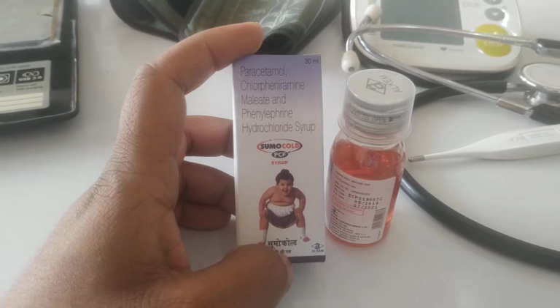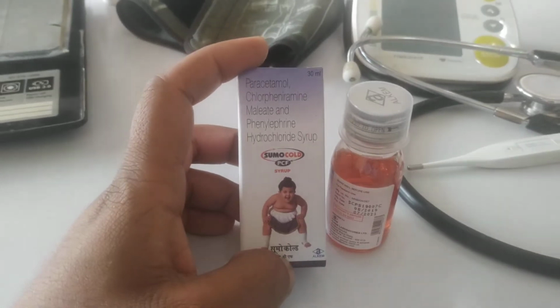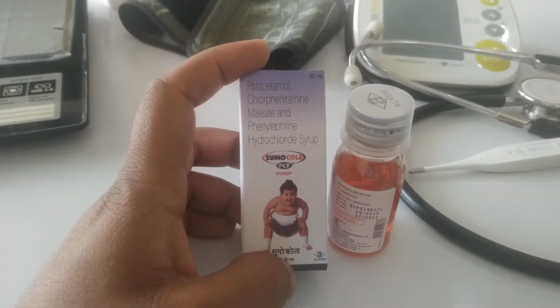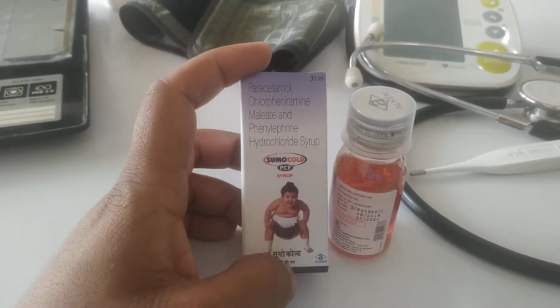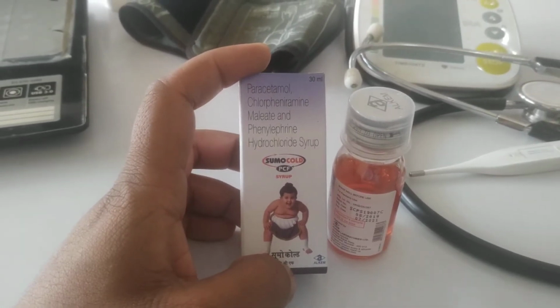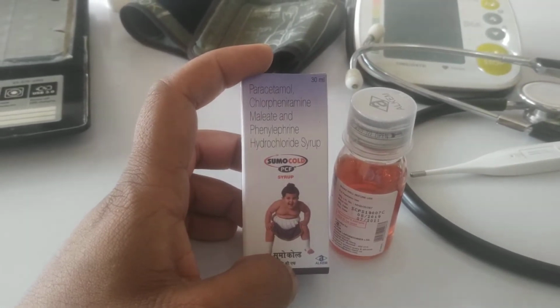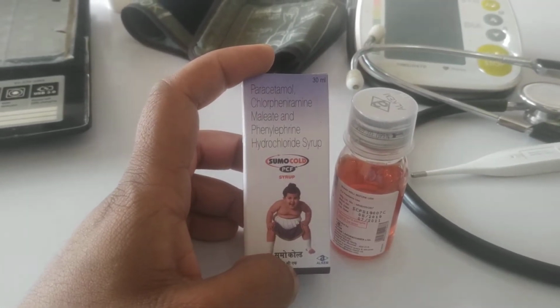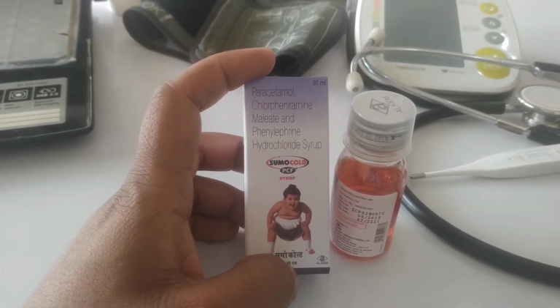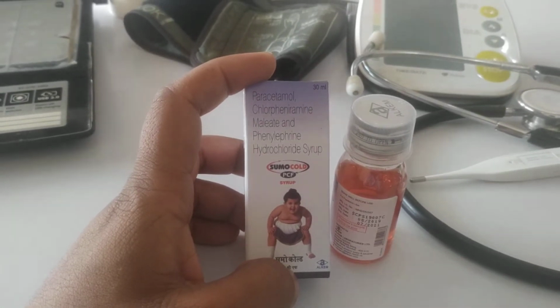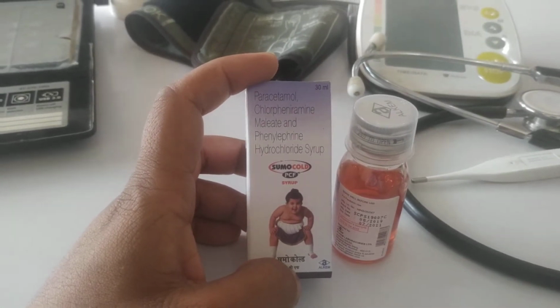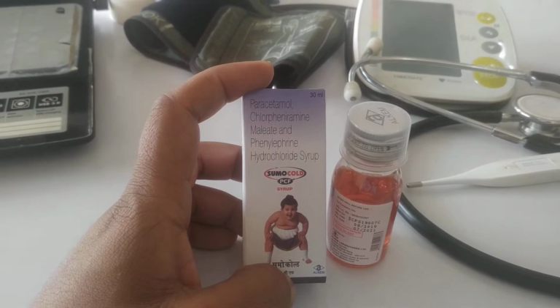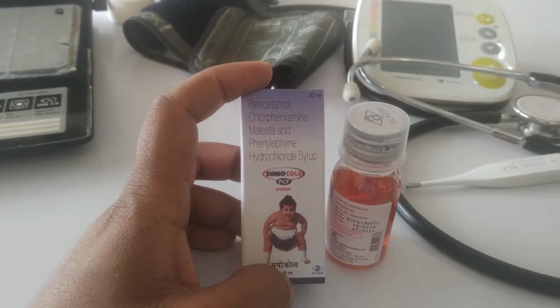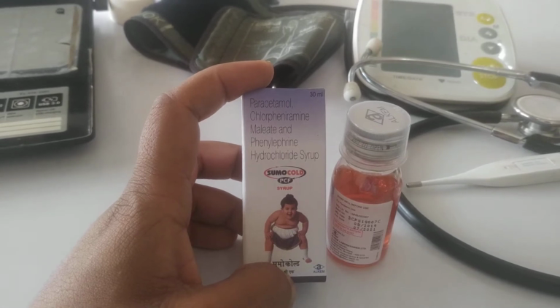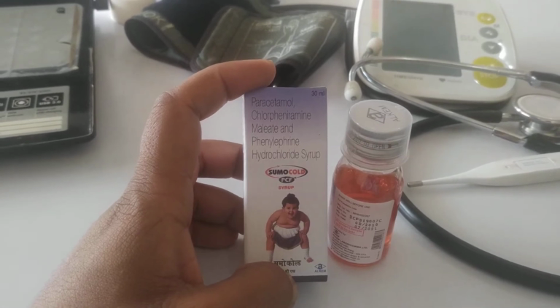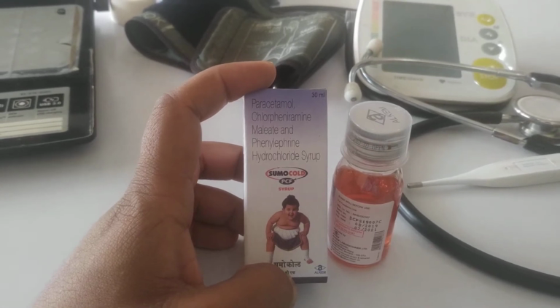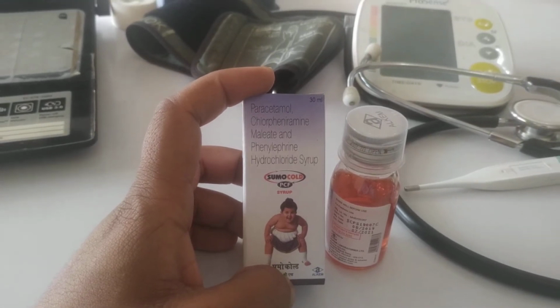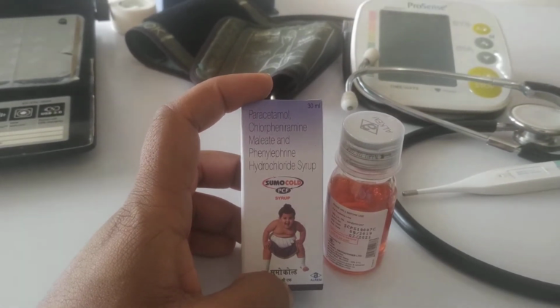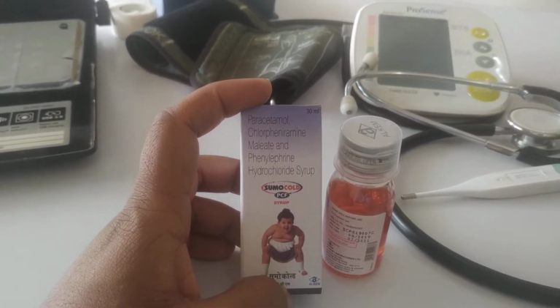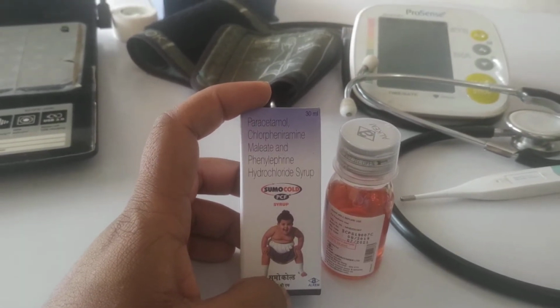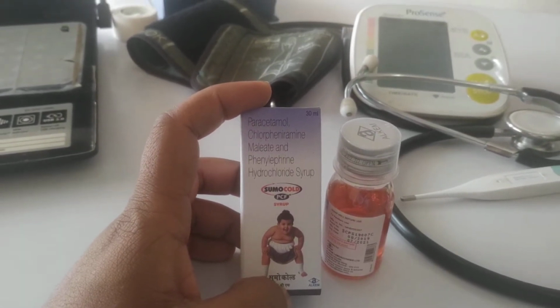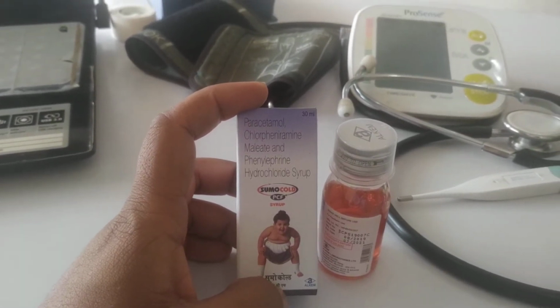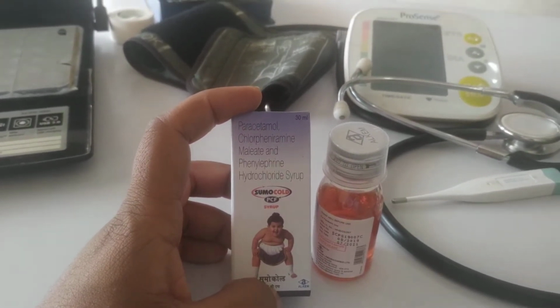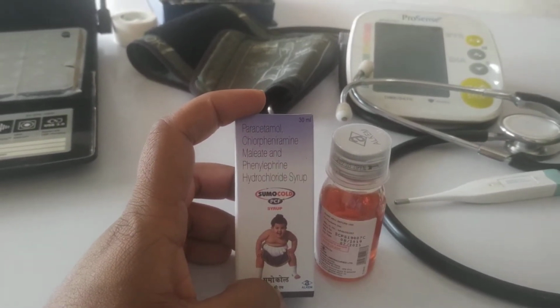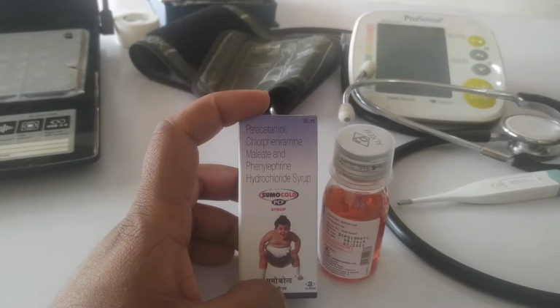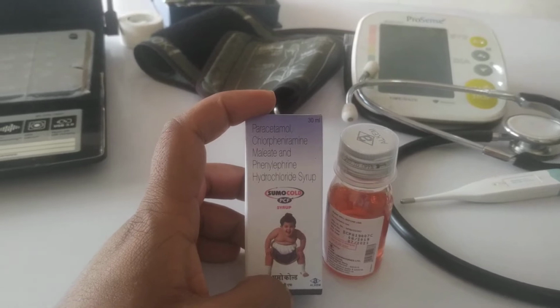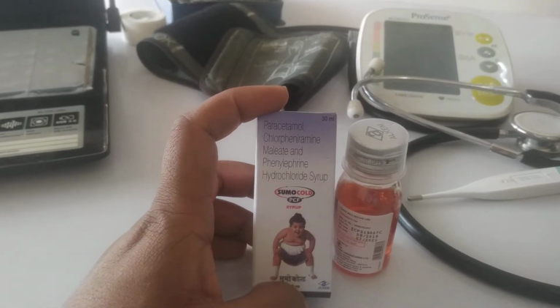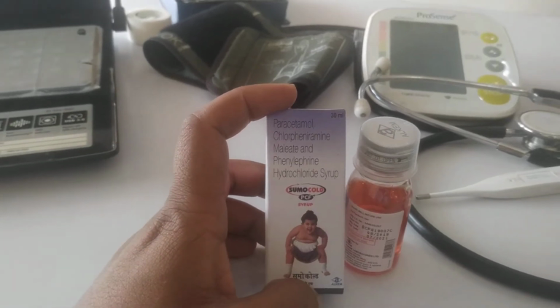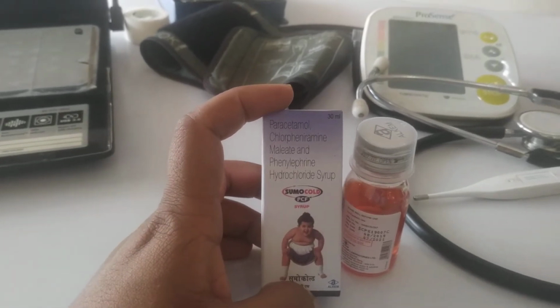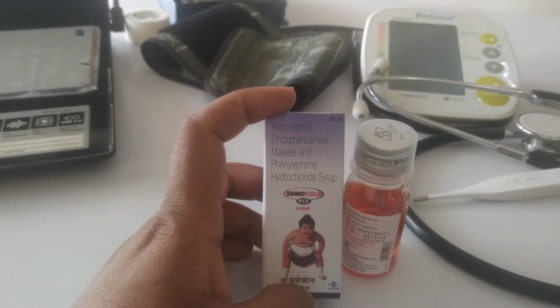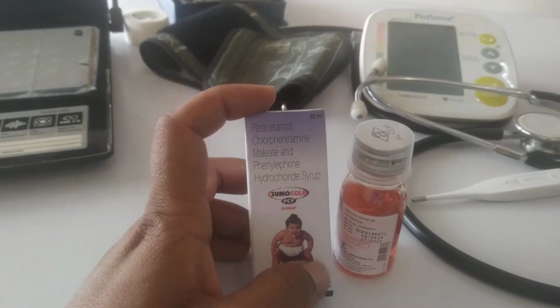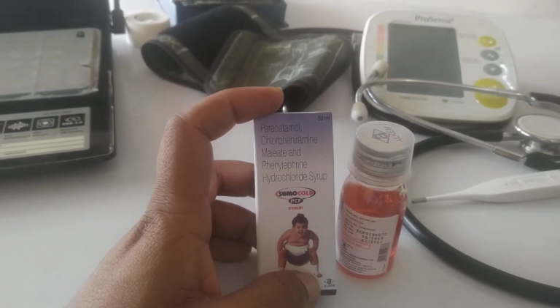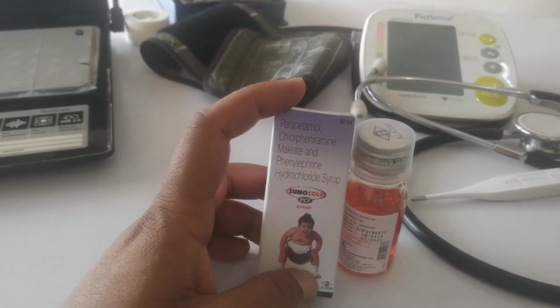Hello friends, today I am going to take you through the Somocold Suraf Full Review. In today's video, I am going to tell you how to use it, what are the benefits, what are the side effects, and in which conditions doctors prescribe this medicine to patients. I am going to discuss all these things in this video.